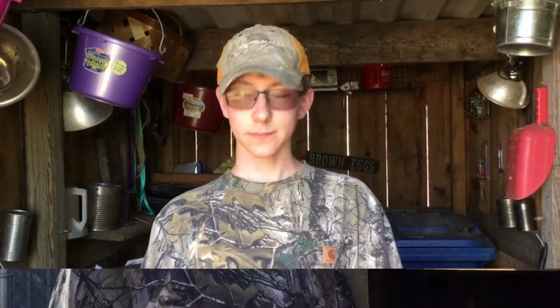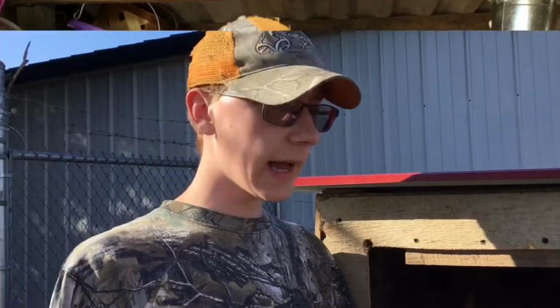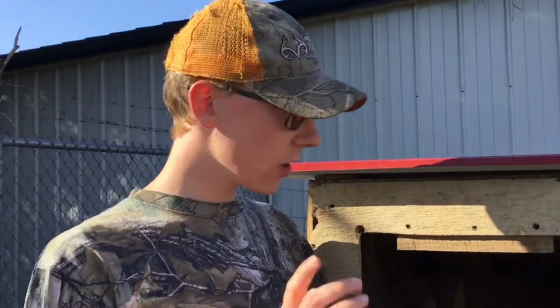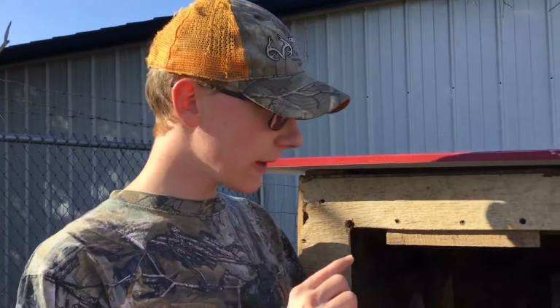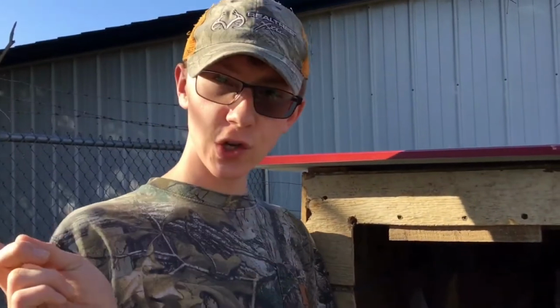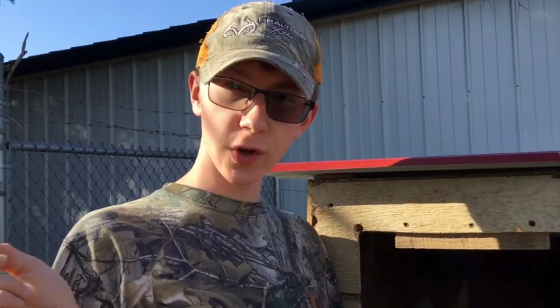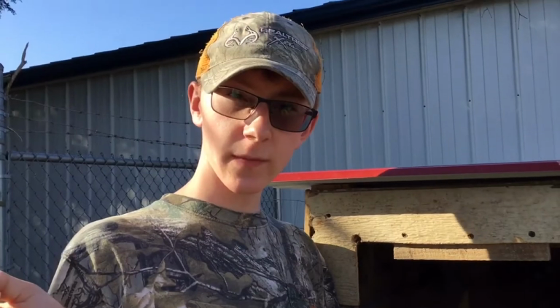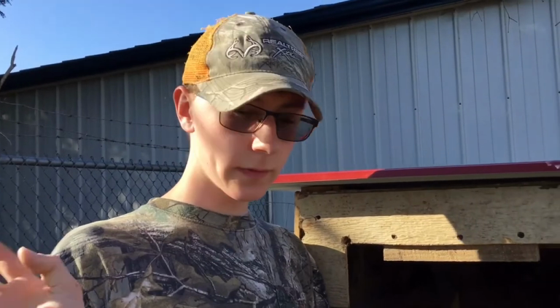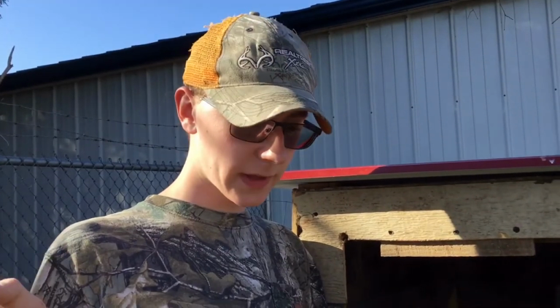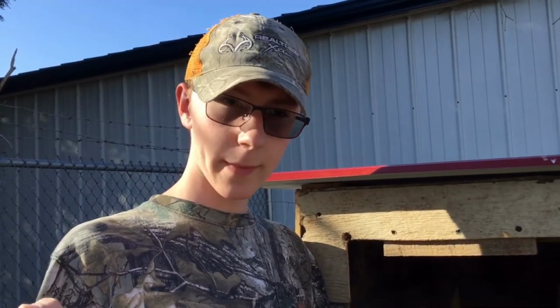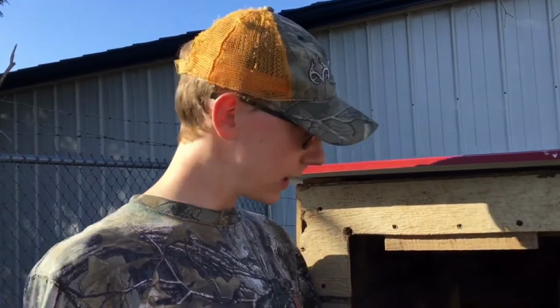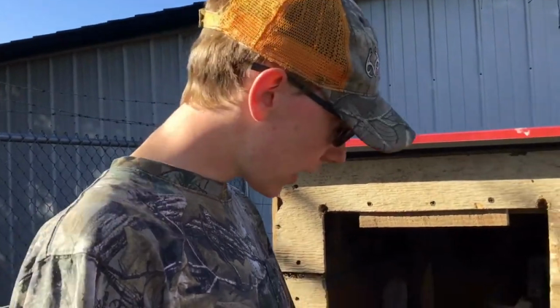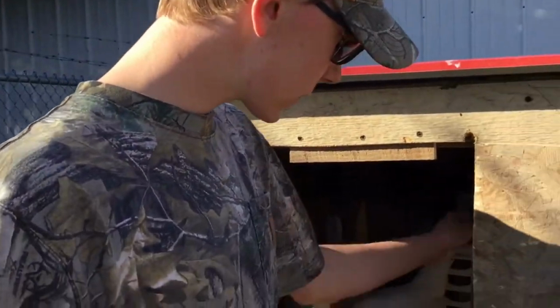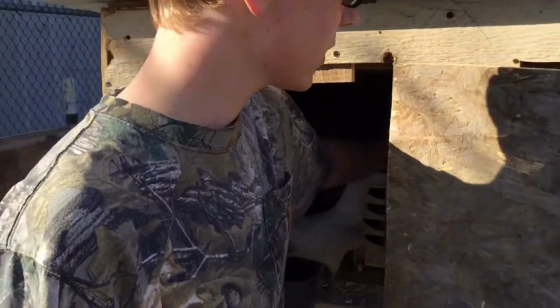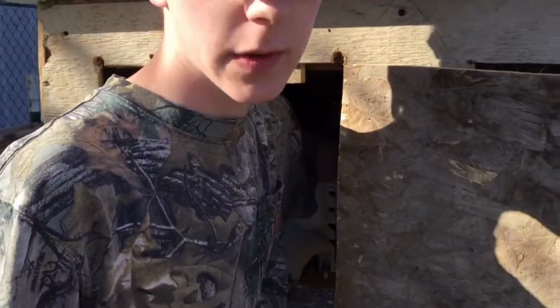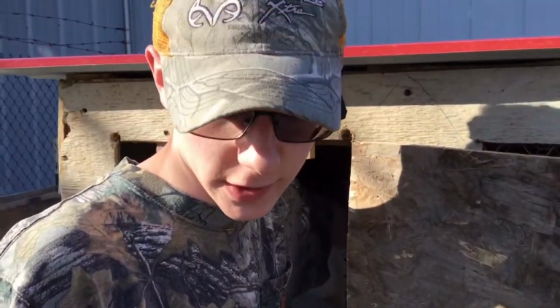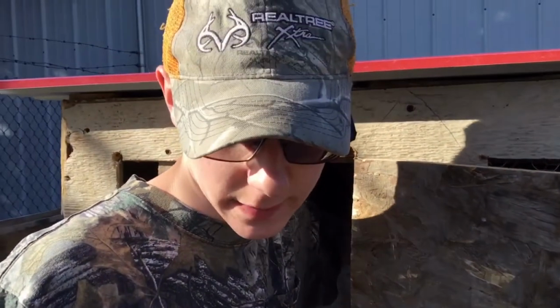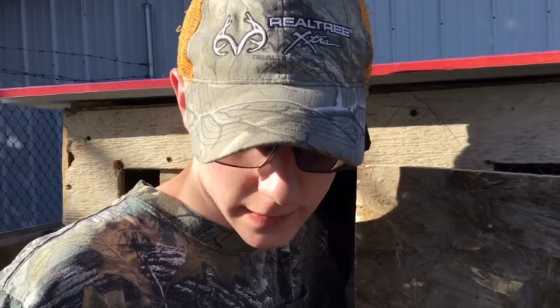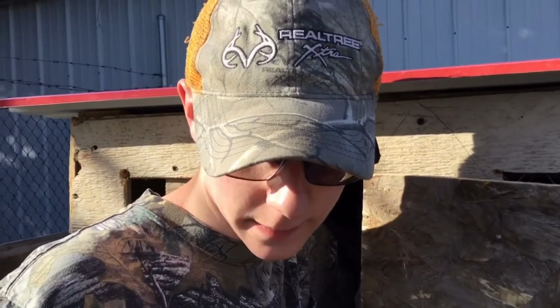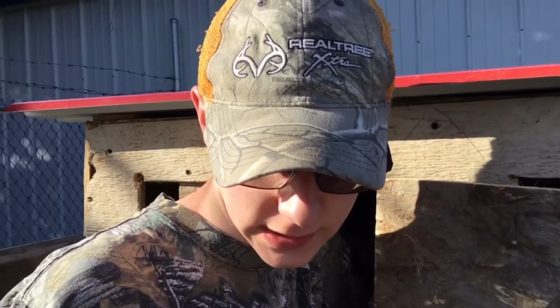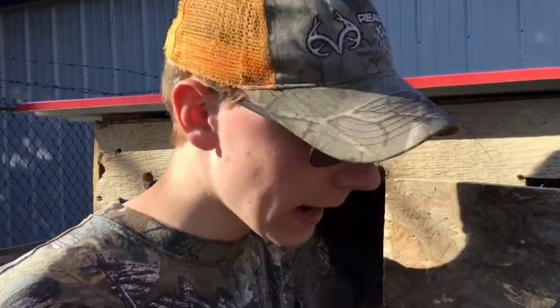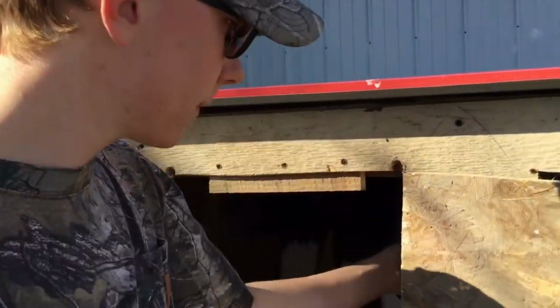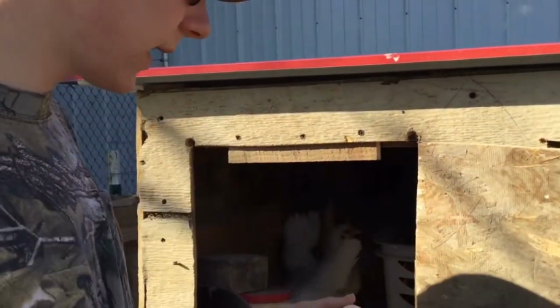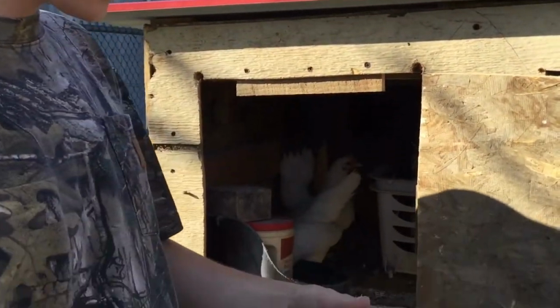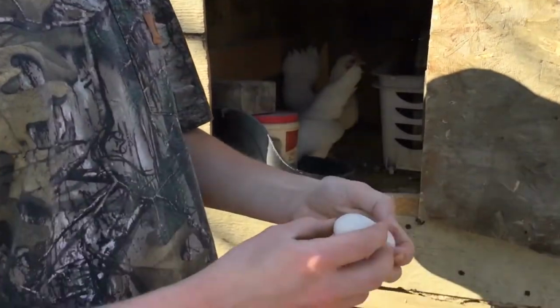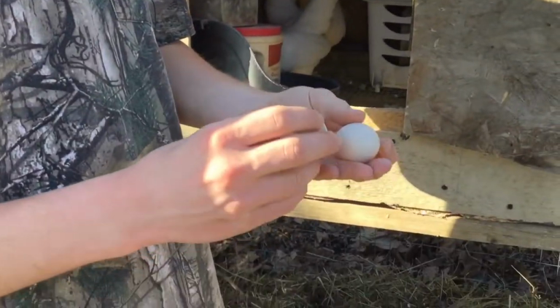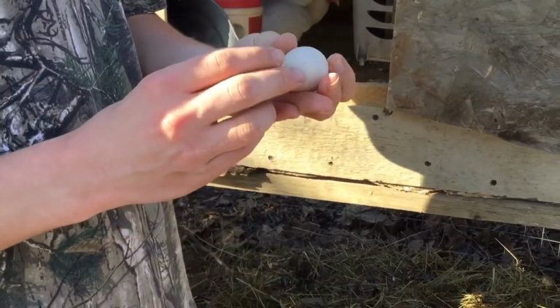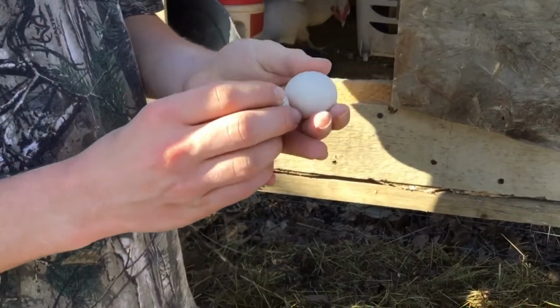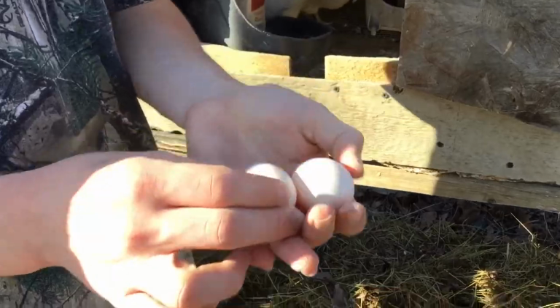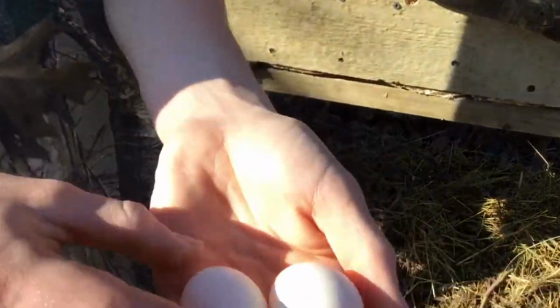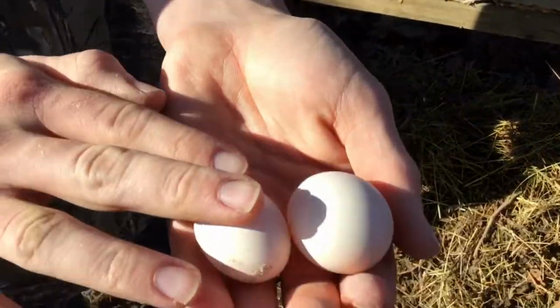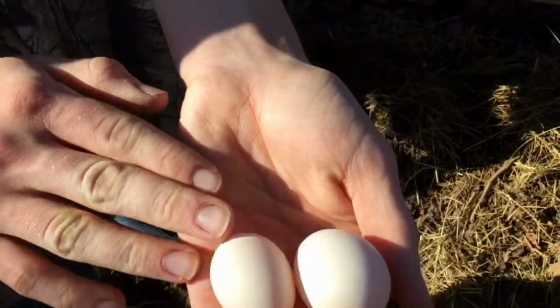As I showed you earlier in the video, the Seramas are the world's smallest Bantam, as I mentioned. They lay these really tiny little eggs — here are their eggs.